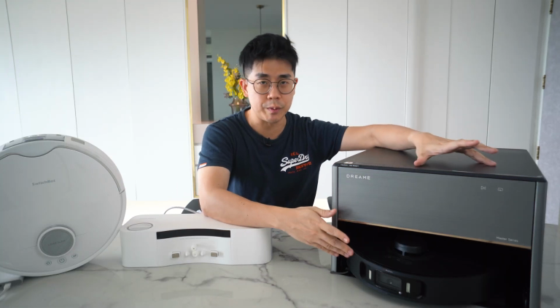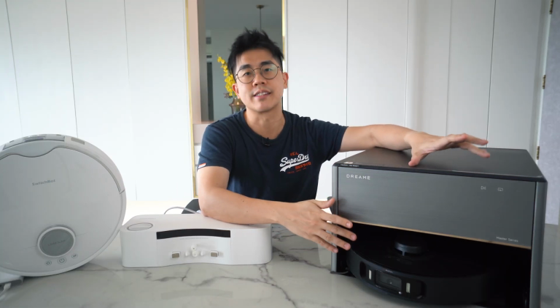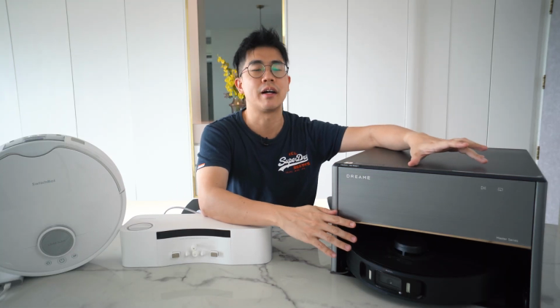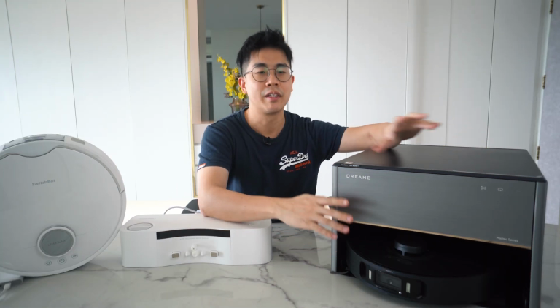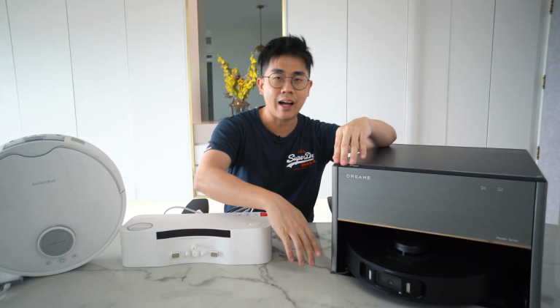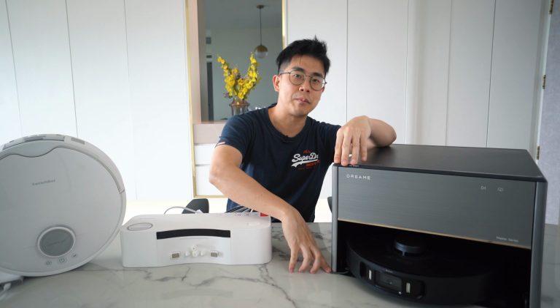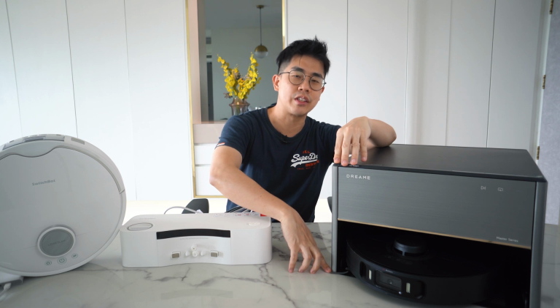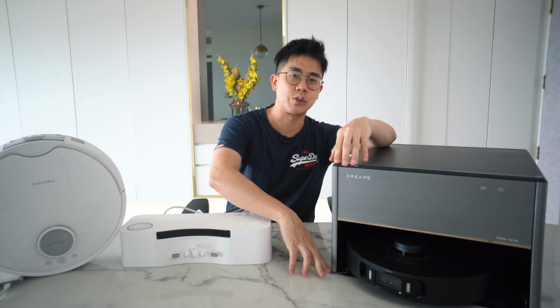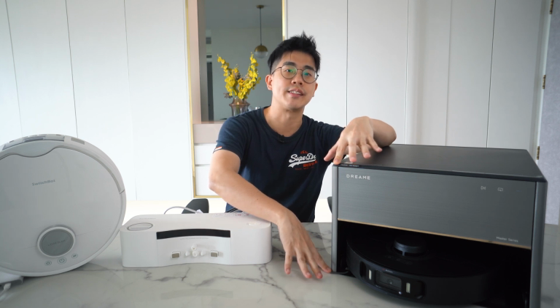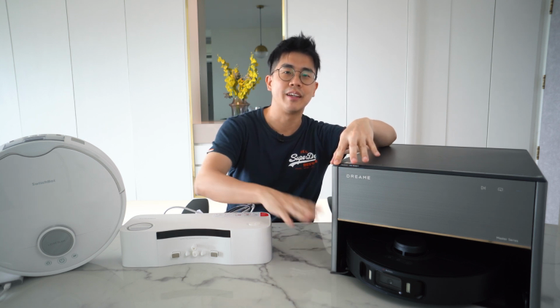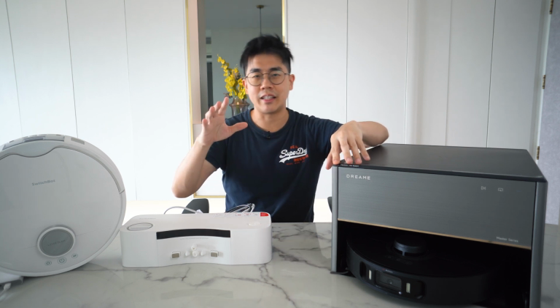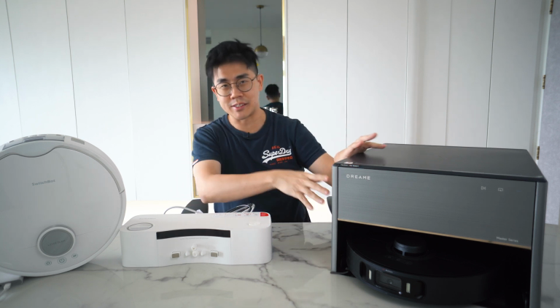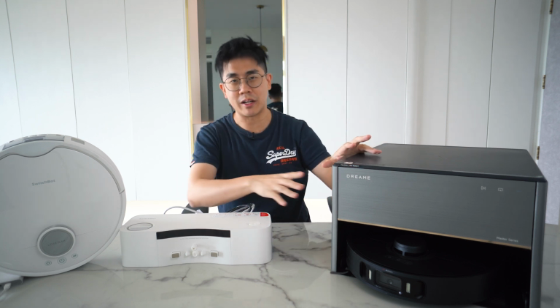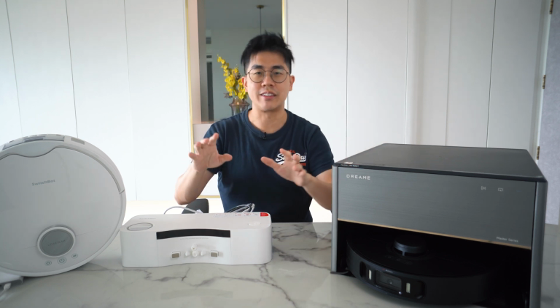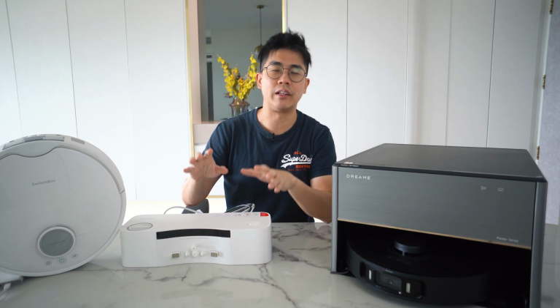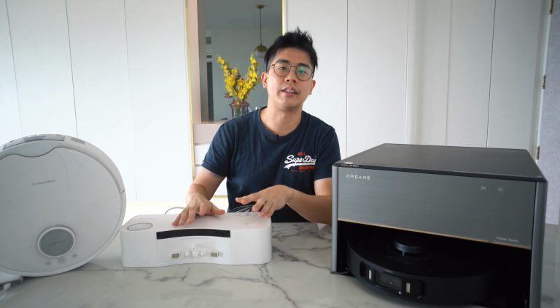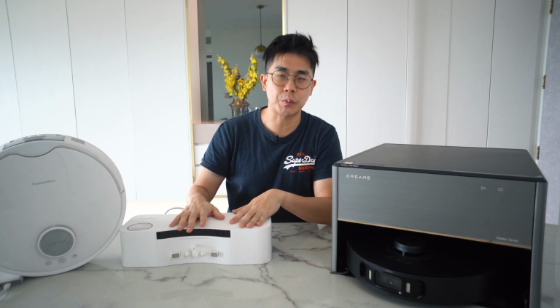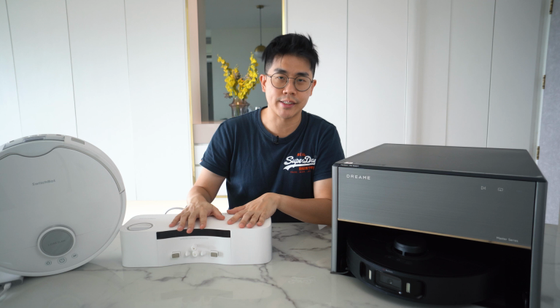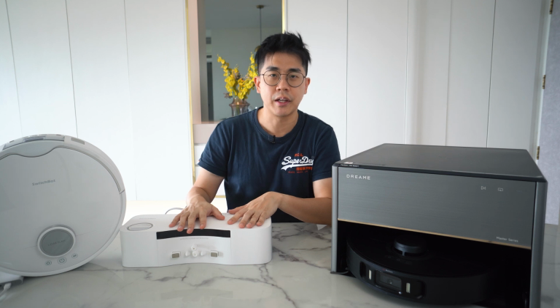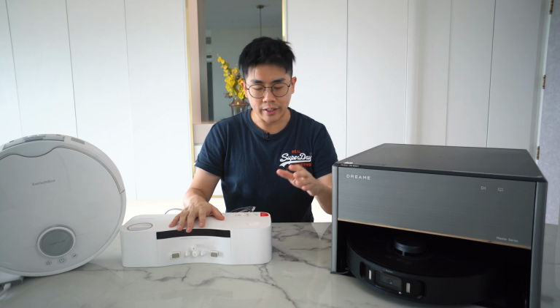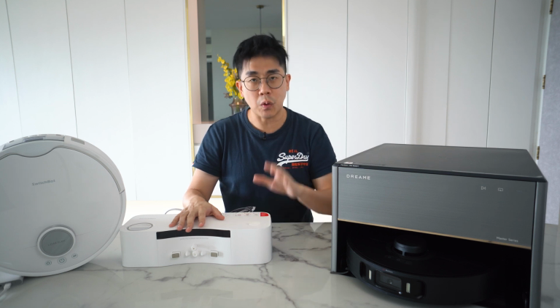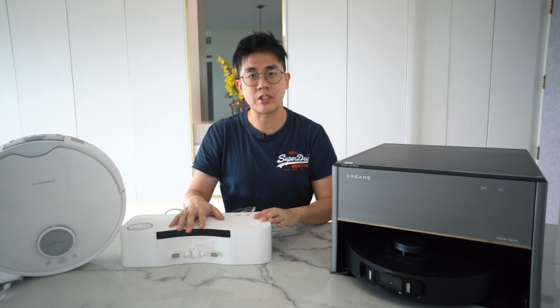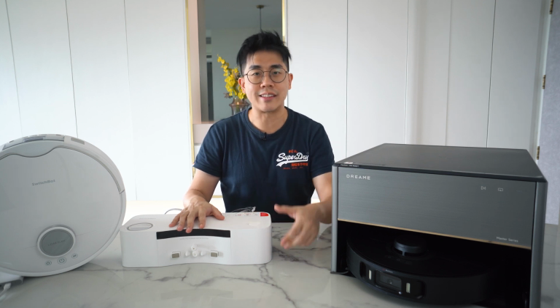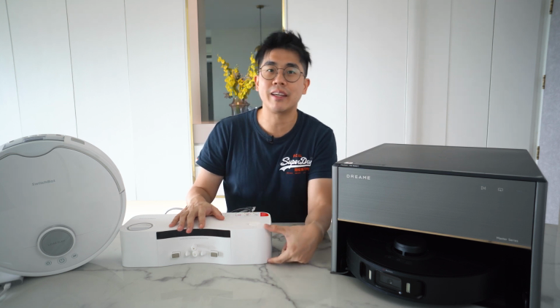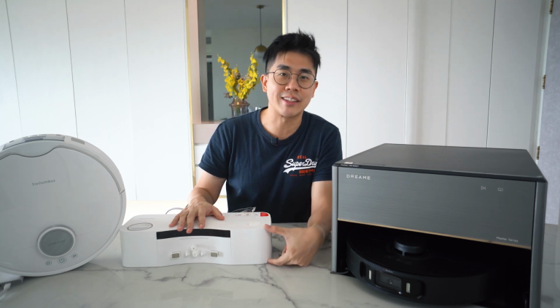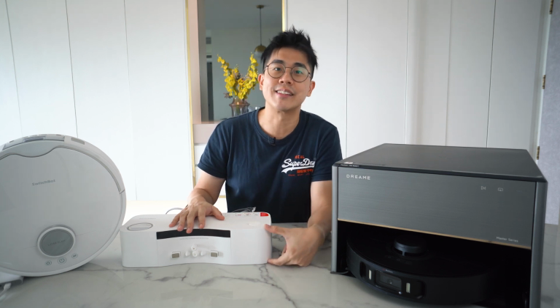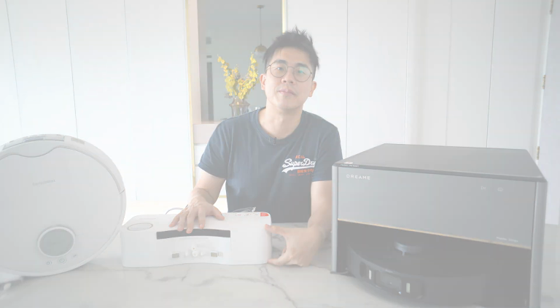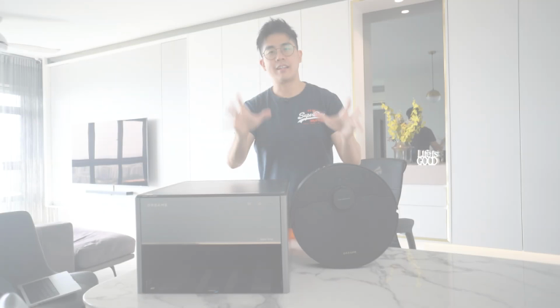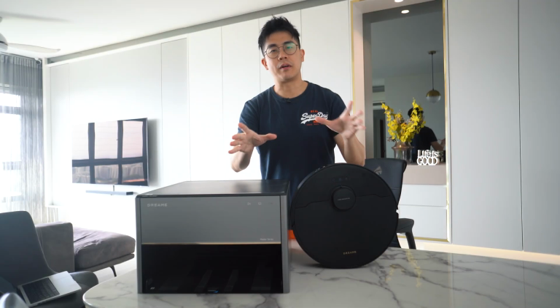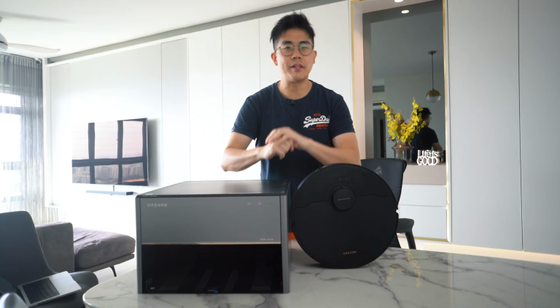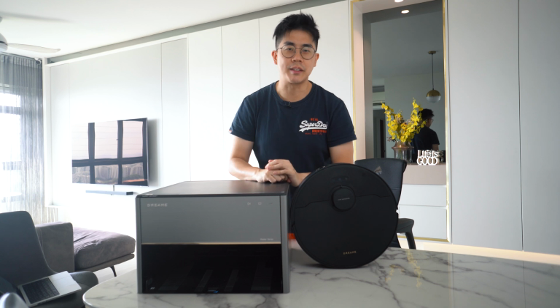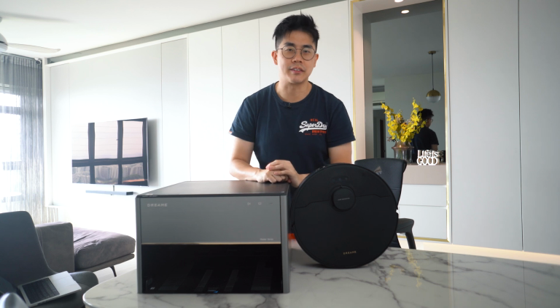The first model I'm going to talk about is the Dreamy X30 Master. The height for the base station is 28cm. And if that's still too much, then we can look at the SwitchBot S10, where its water station comes in at just 10cm. Let's talk about the Dreamy X30 Master first.